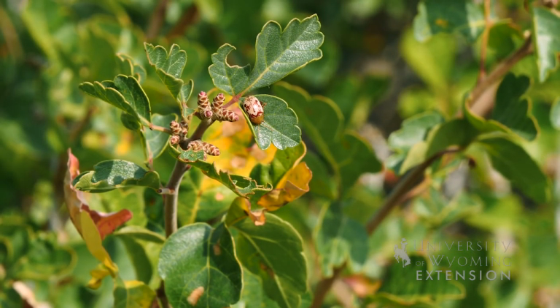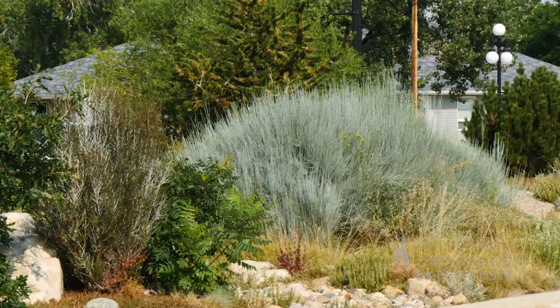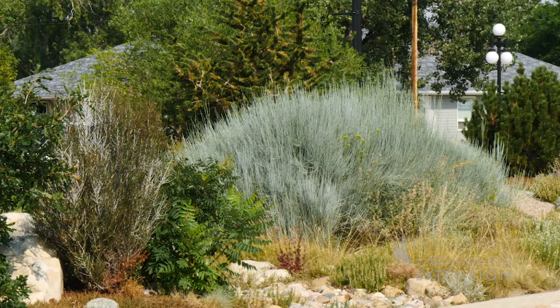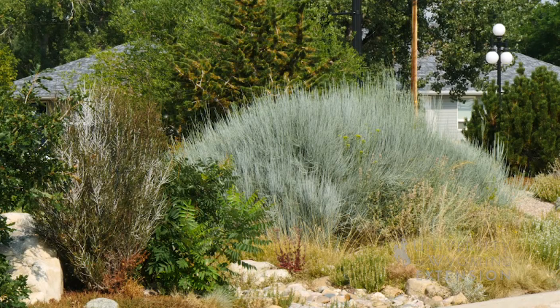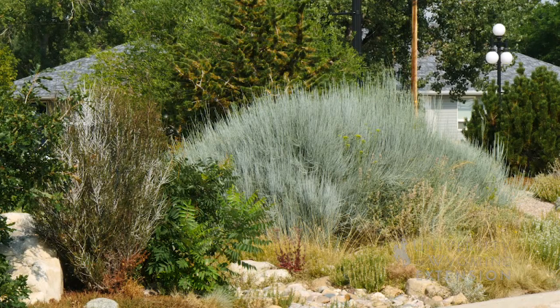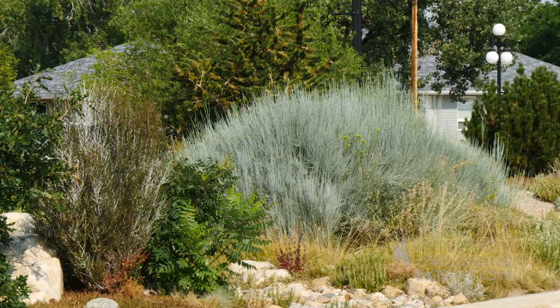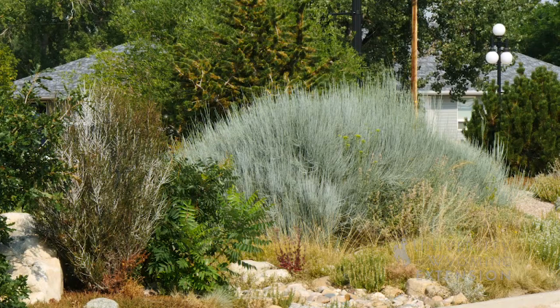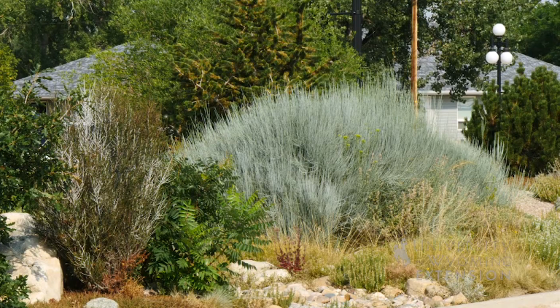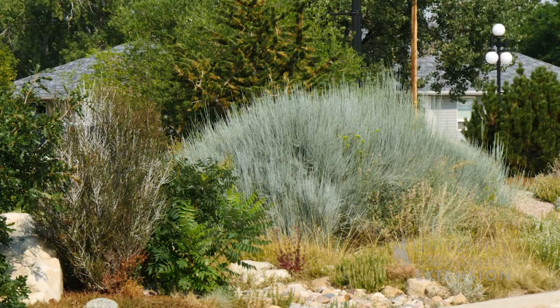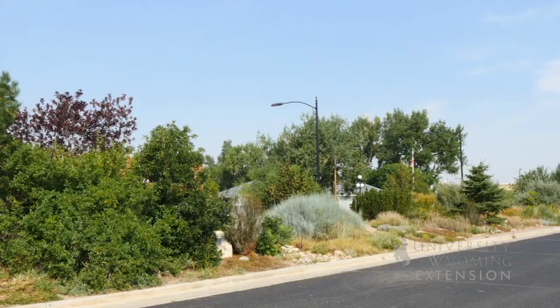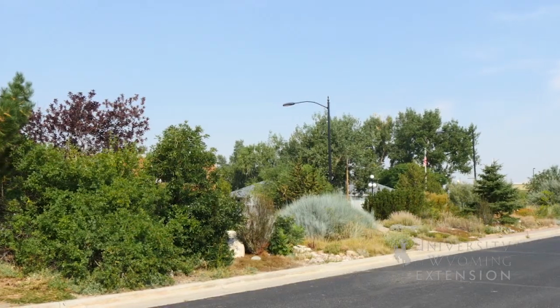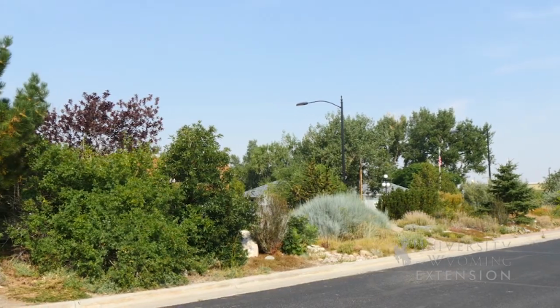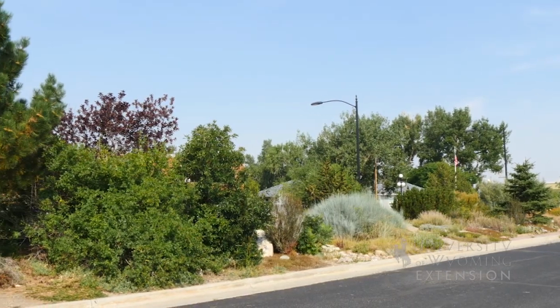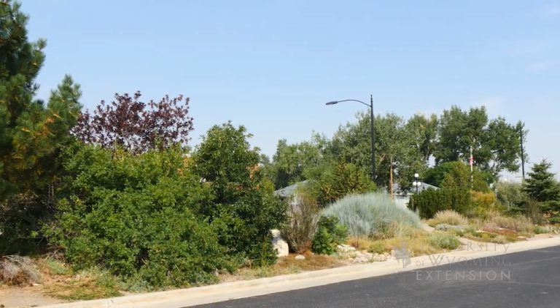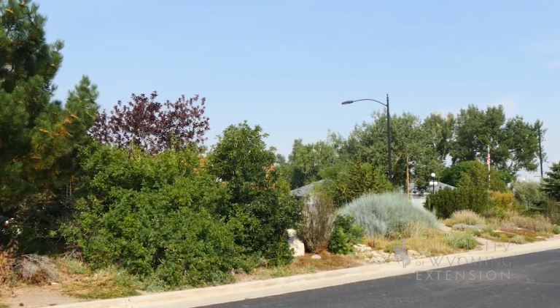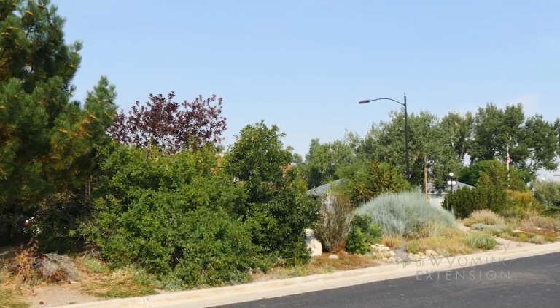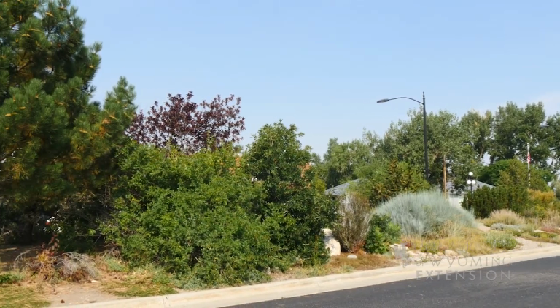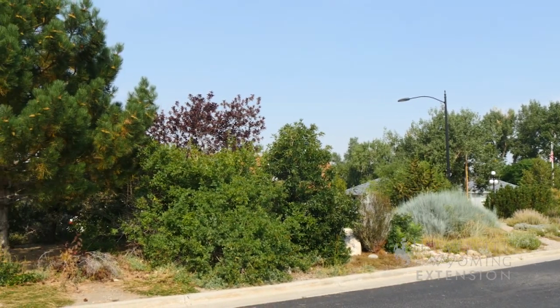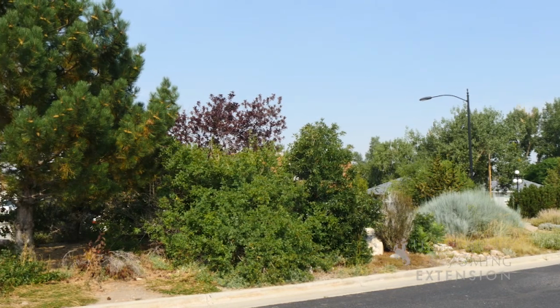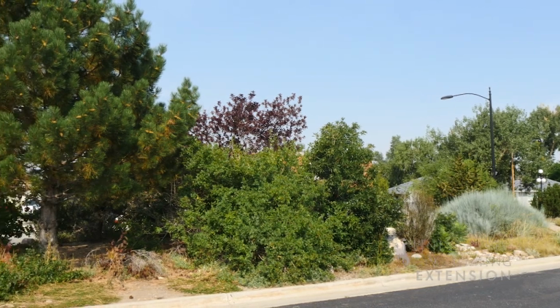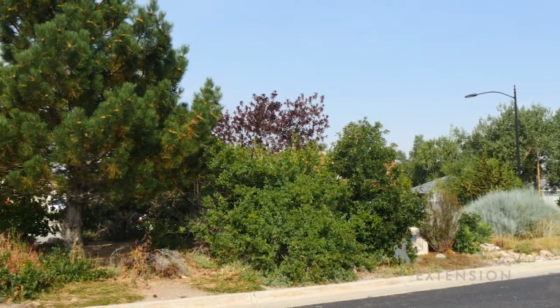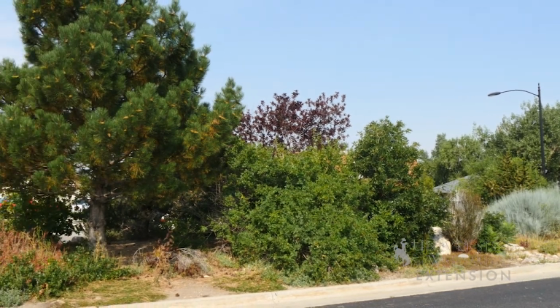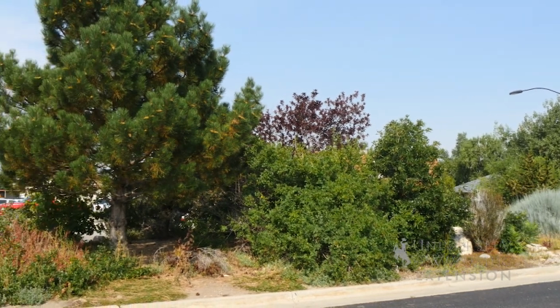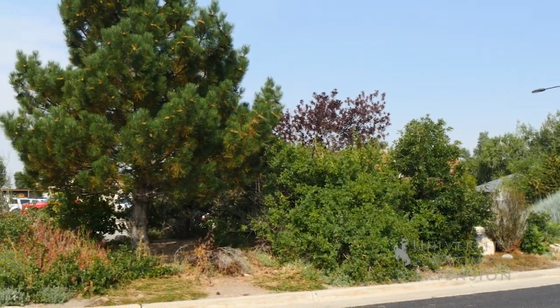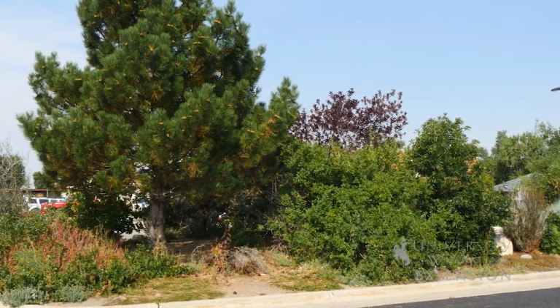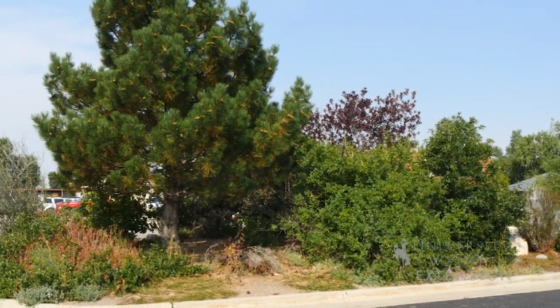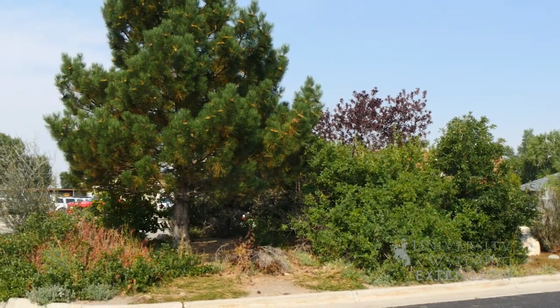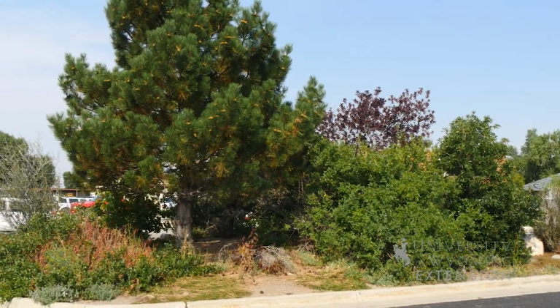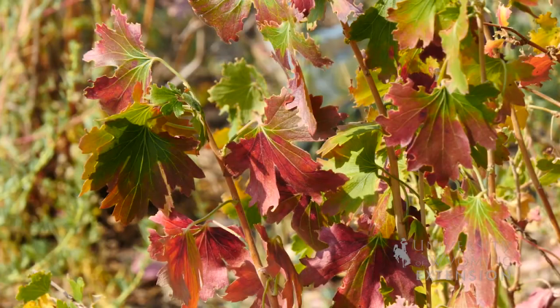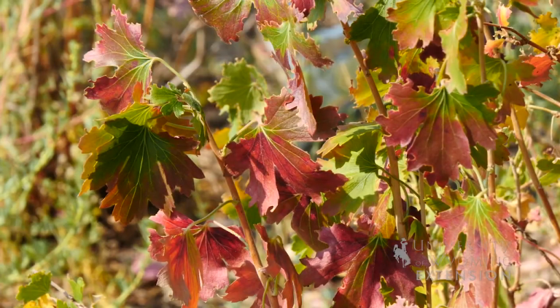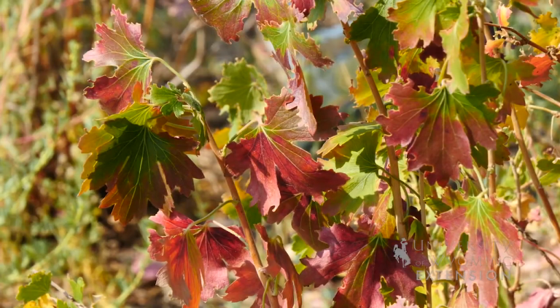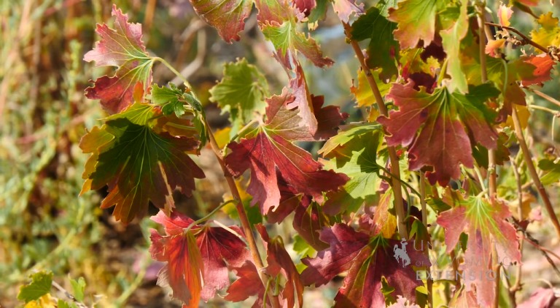Some great options for native shrubs in your landscape might be sumac, some of the currants or gooseberries we have, maybe a juniper or a sagebrush. We can also go with some of the more colorful plants such as a Rocky Mountain maple.